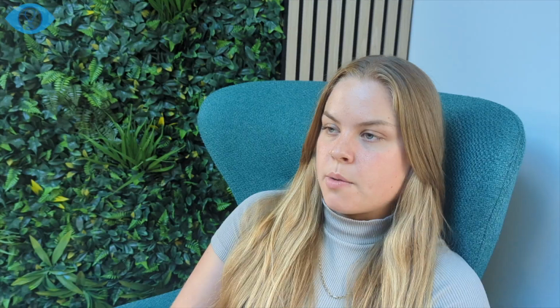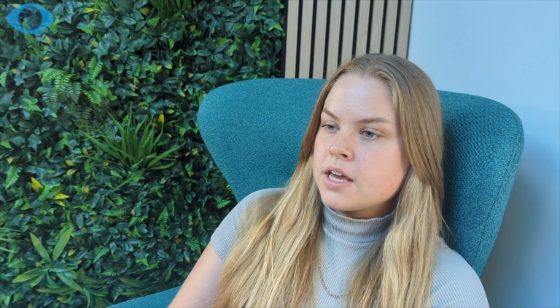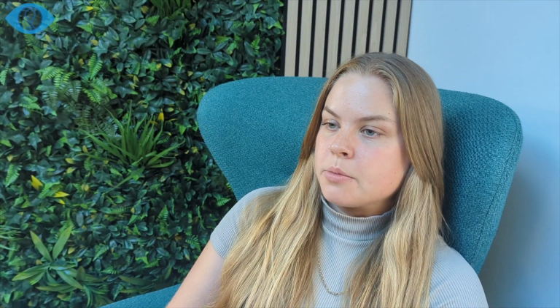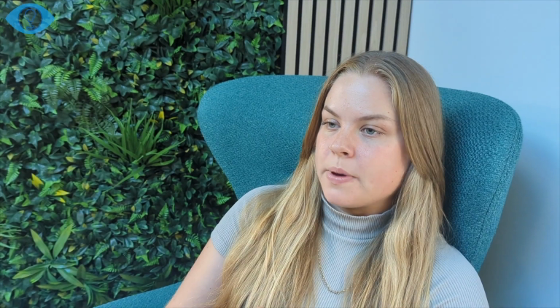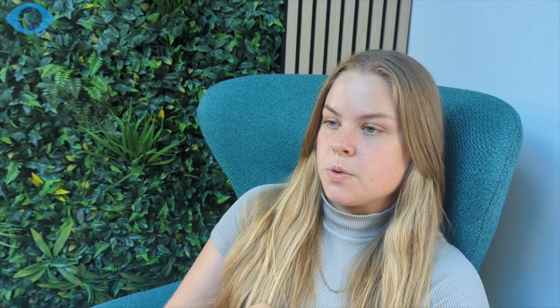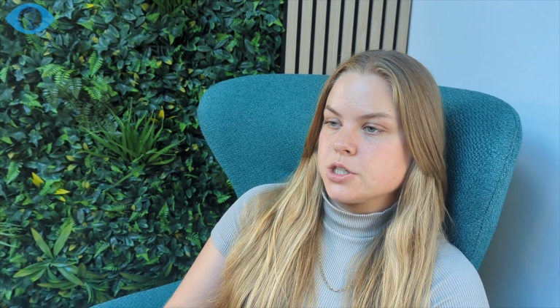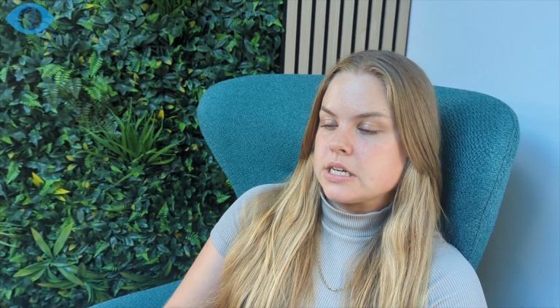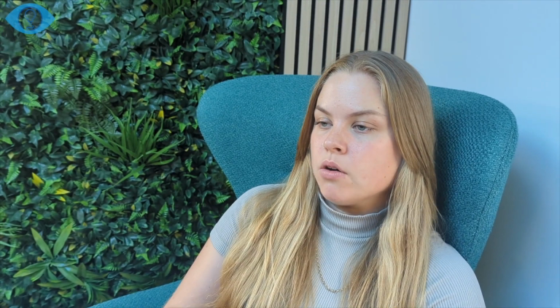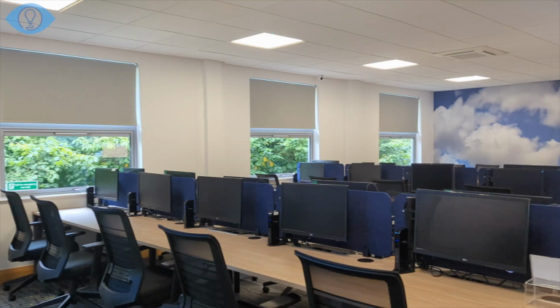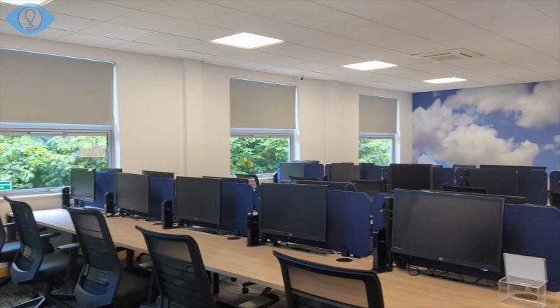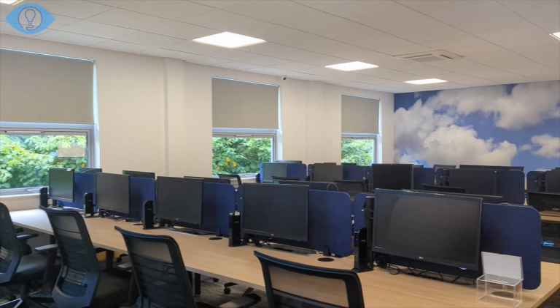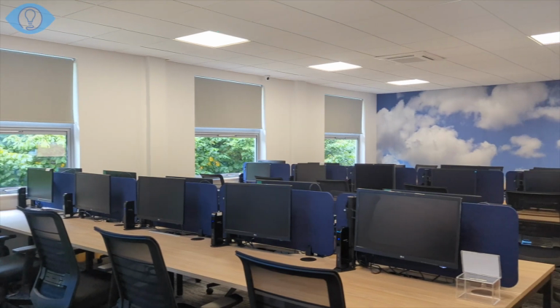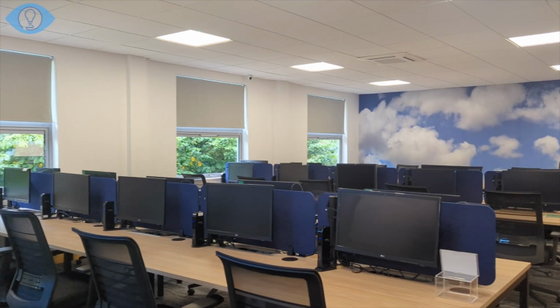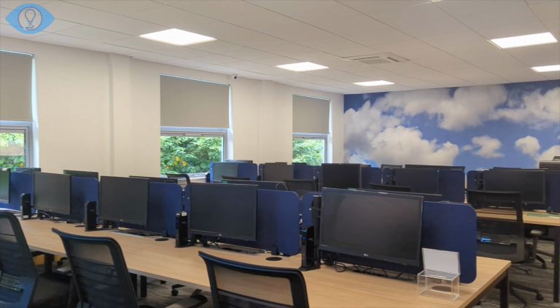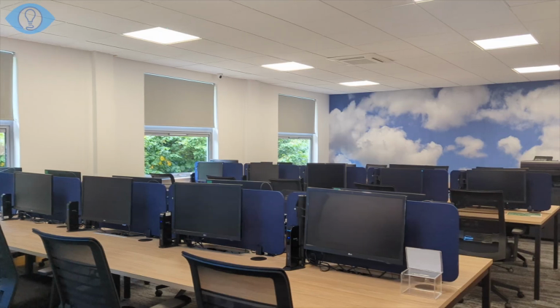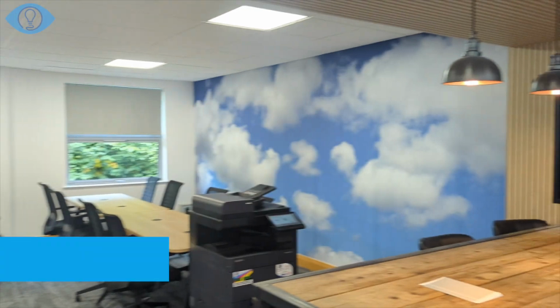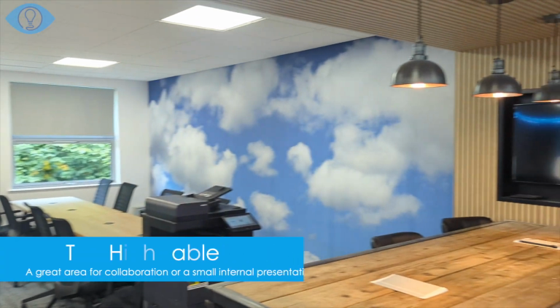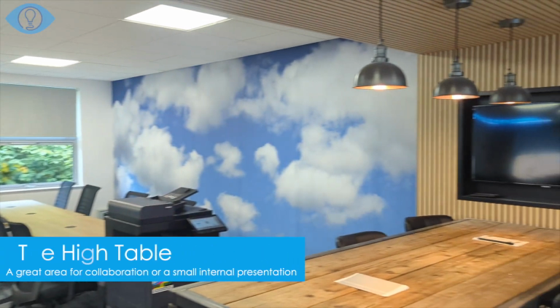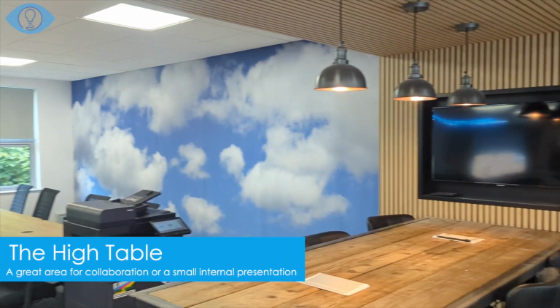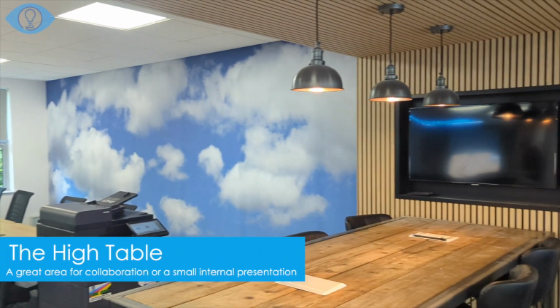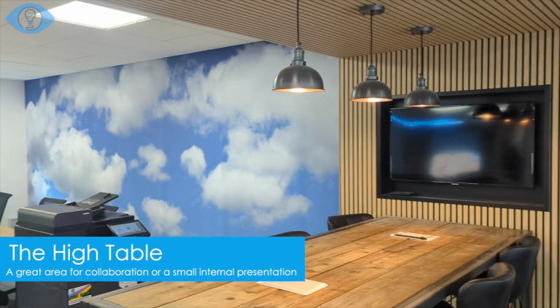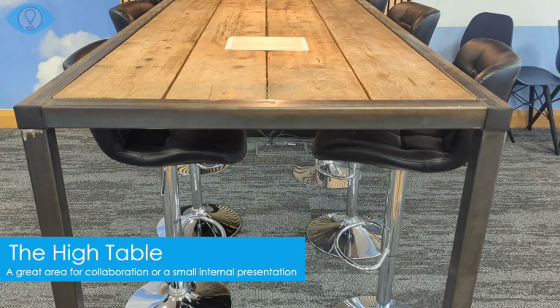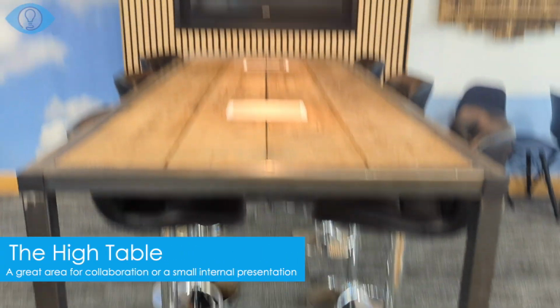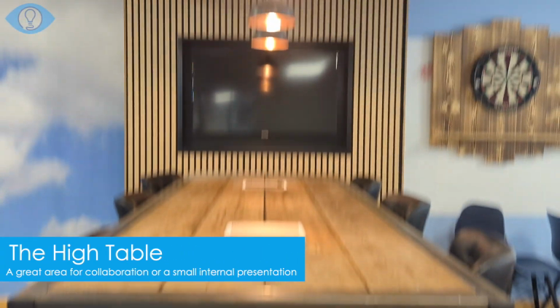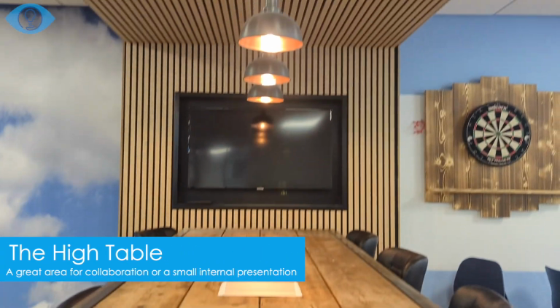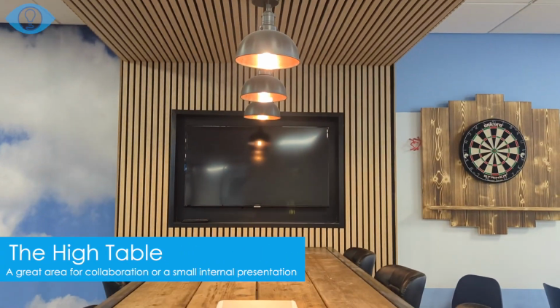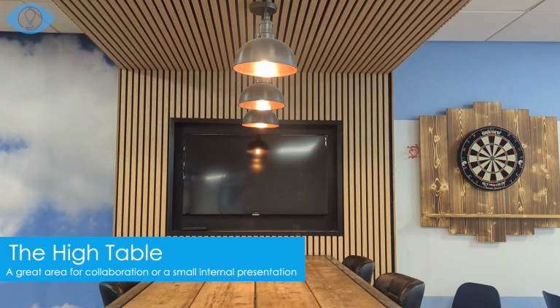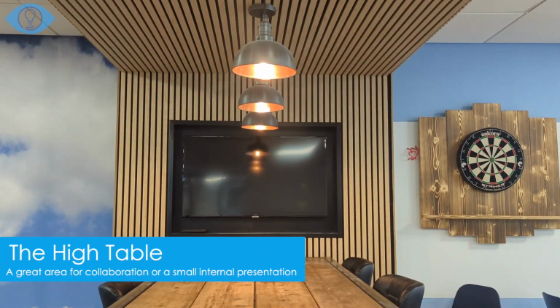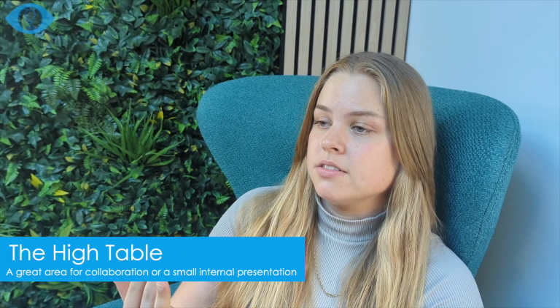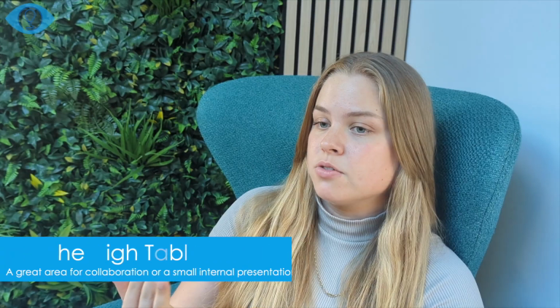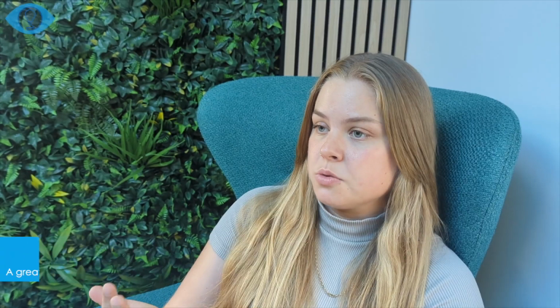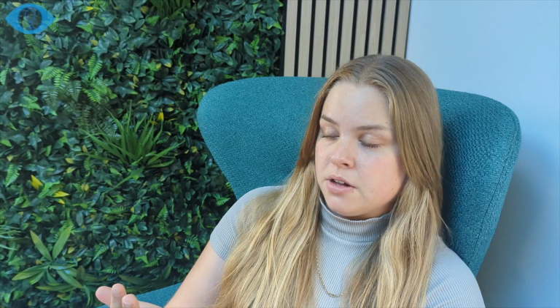Probably how much space we were actually missing out on — we've managed to get more desks in, more screens in, no one's fighting for a seat anymore and we can actually spend more time together as a team, which is something that we really value.